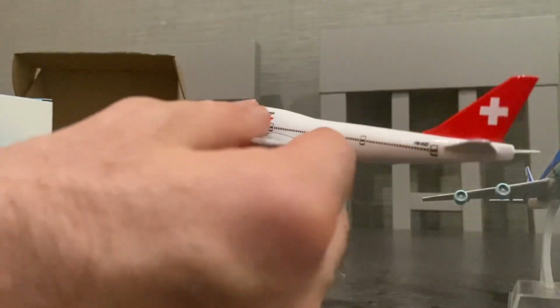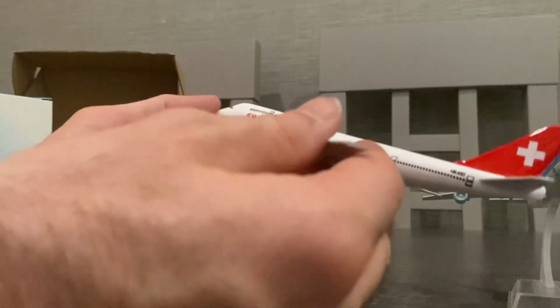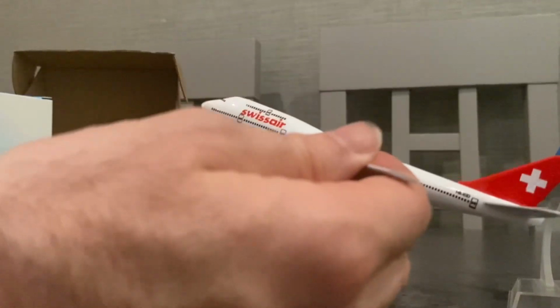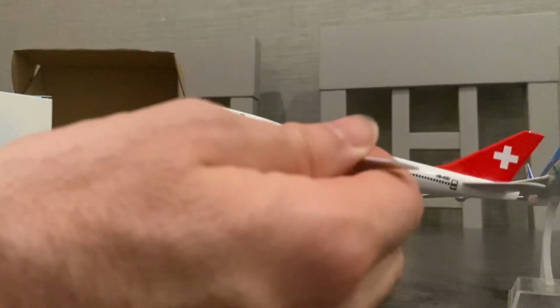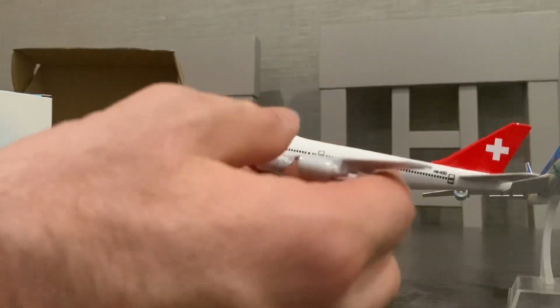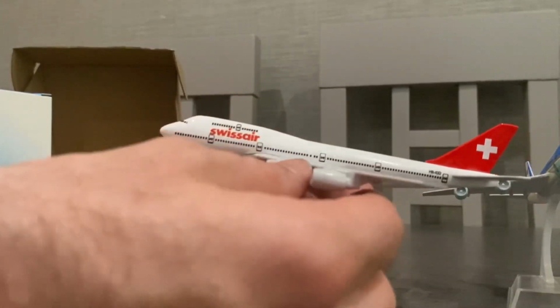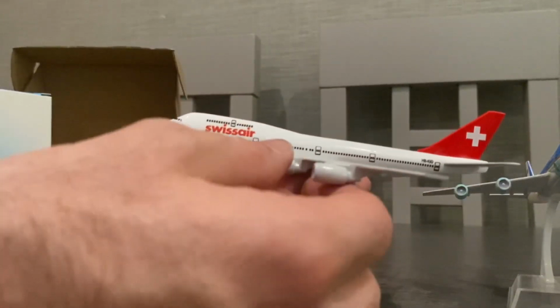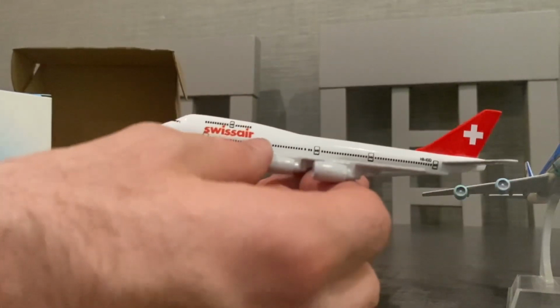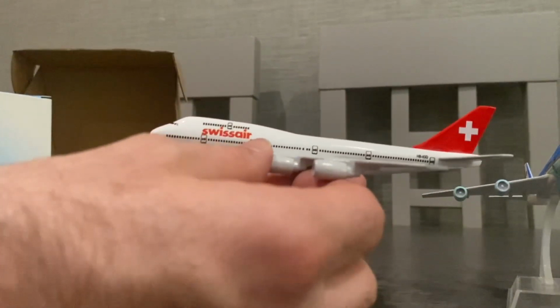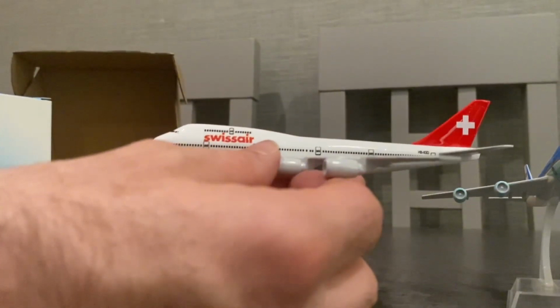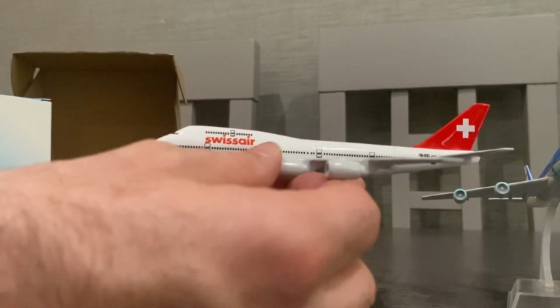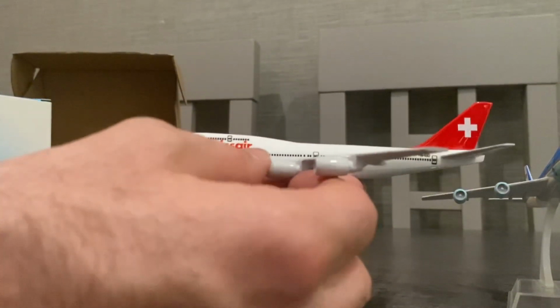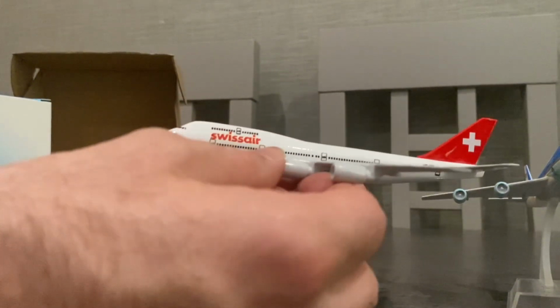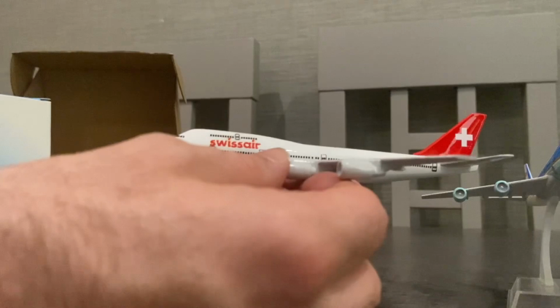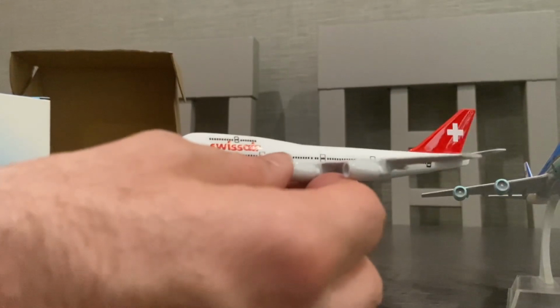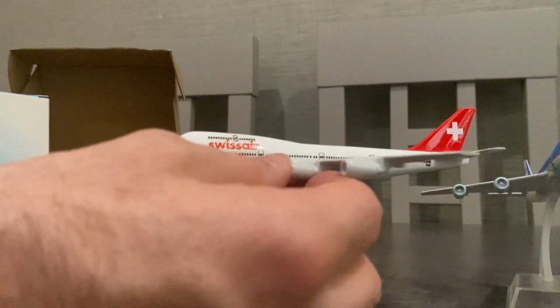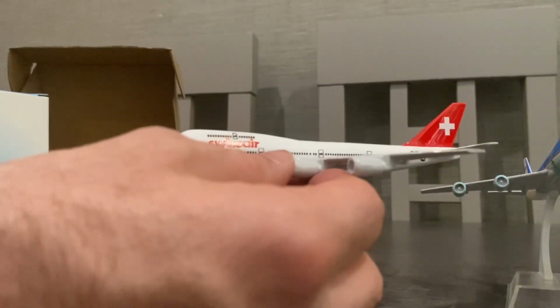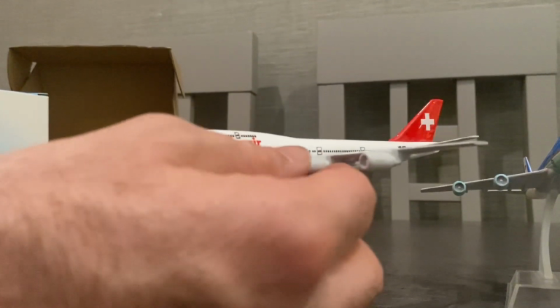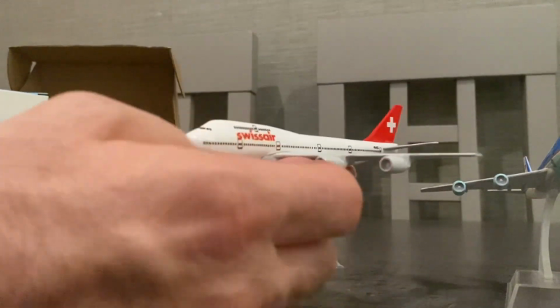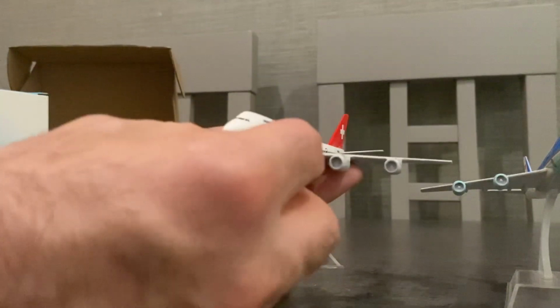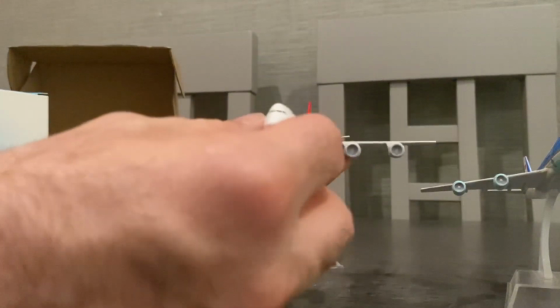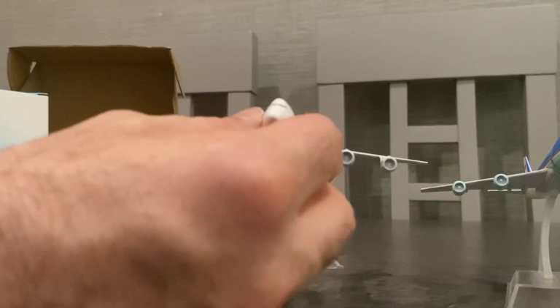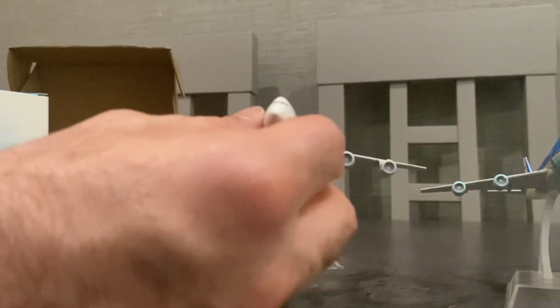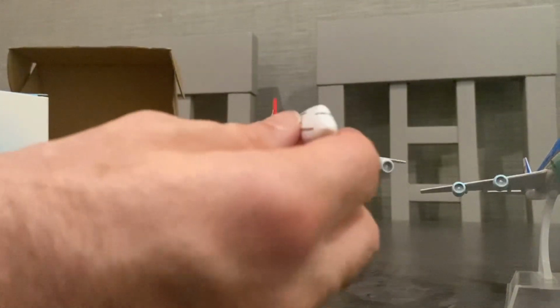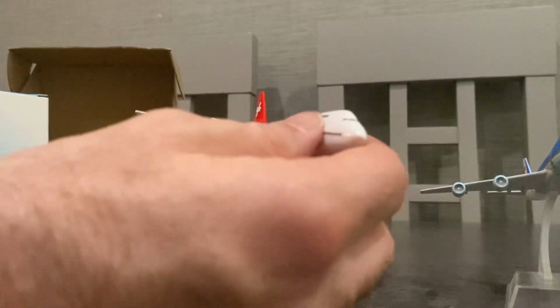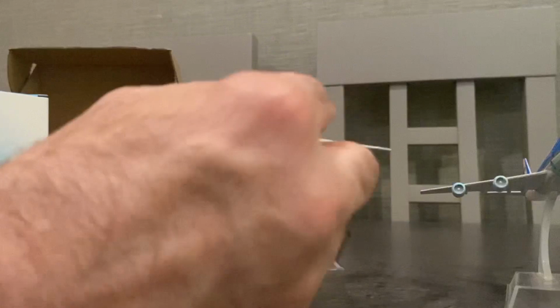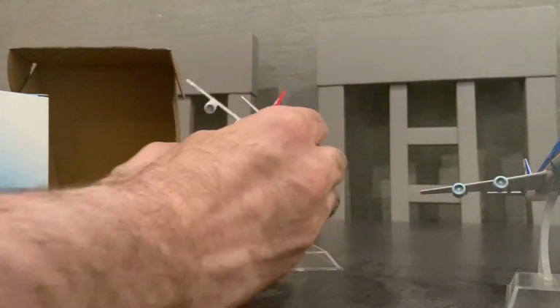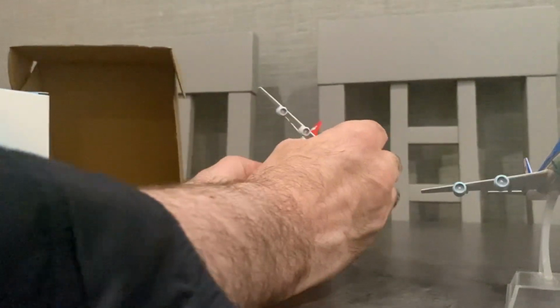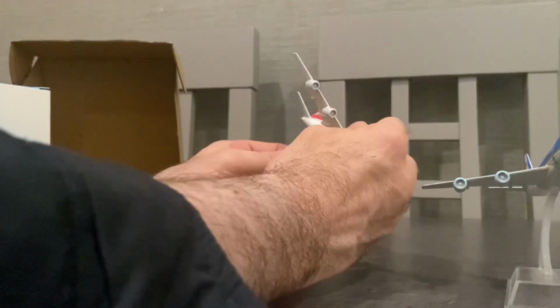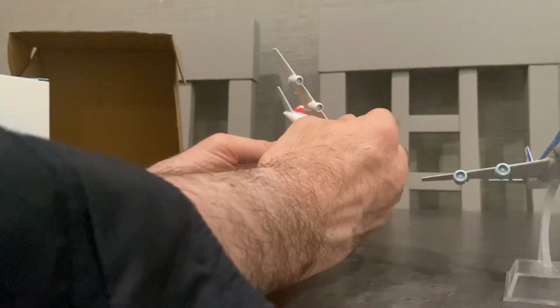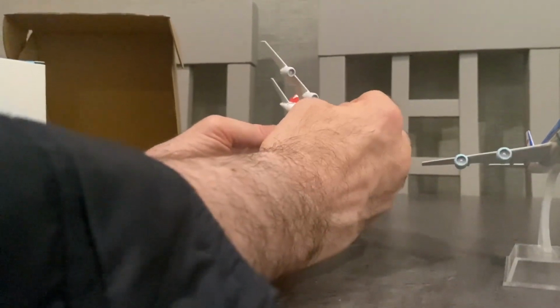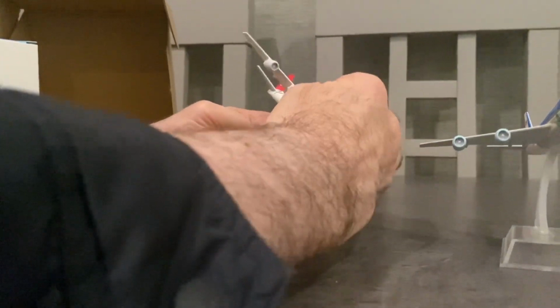I think they'd make a nice gift. They're probably only about 20 to 25 euros — not very expensive. But they're good quality and nice detailing. You can put them on the stand.